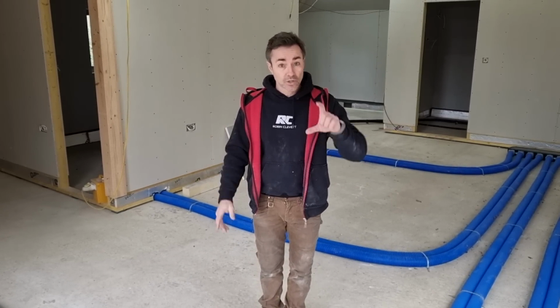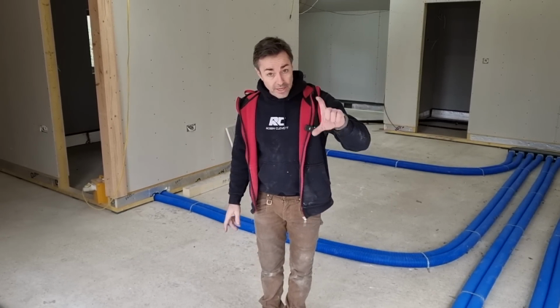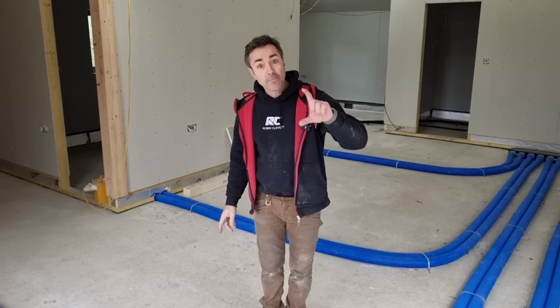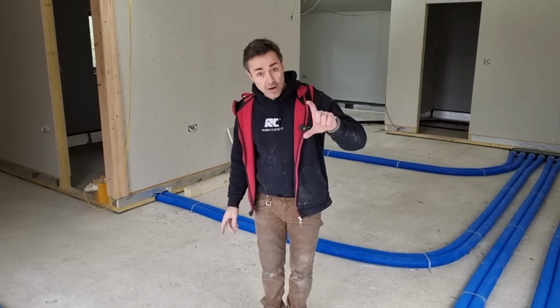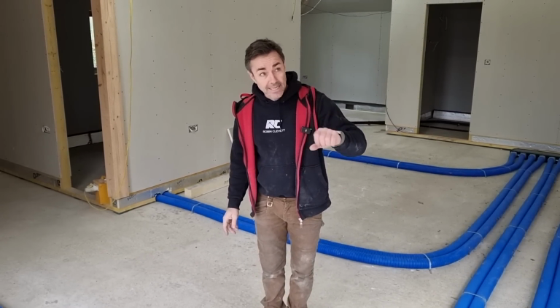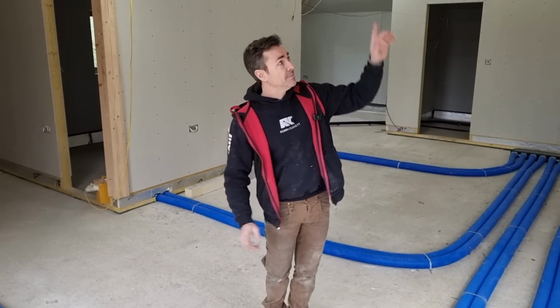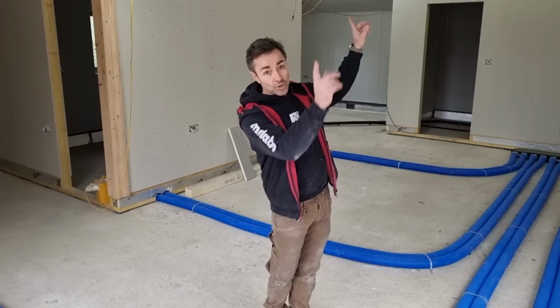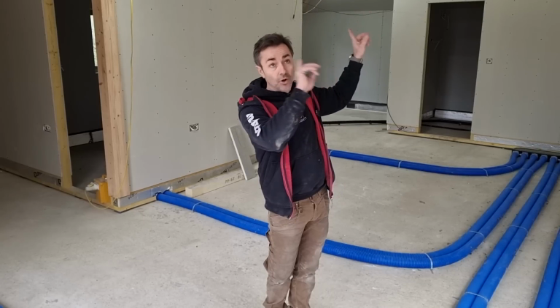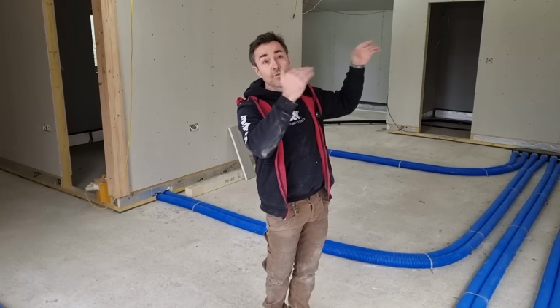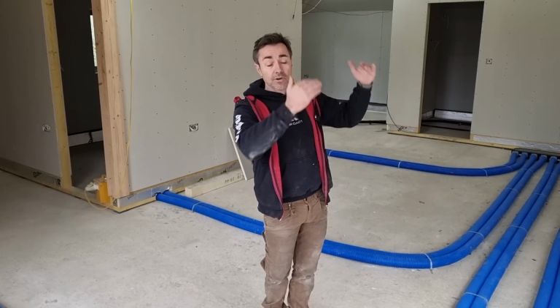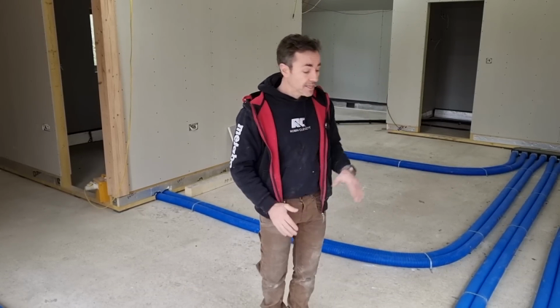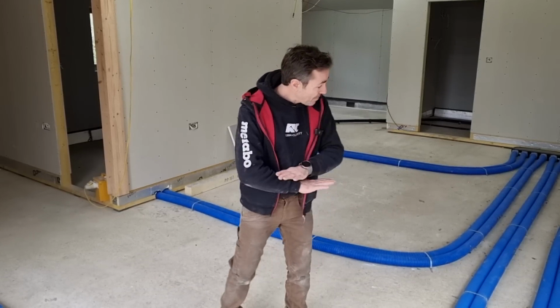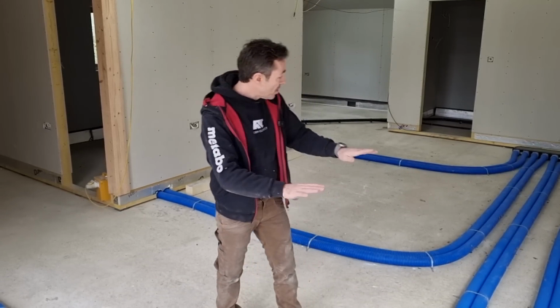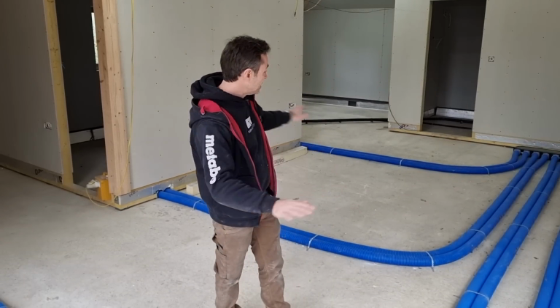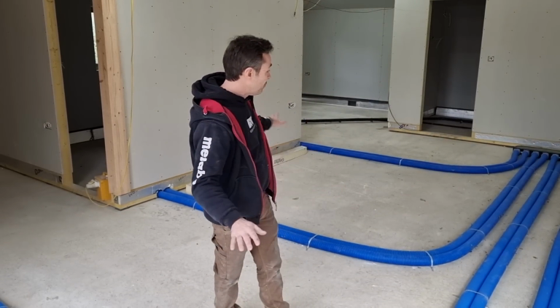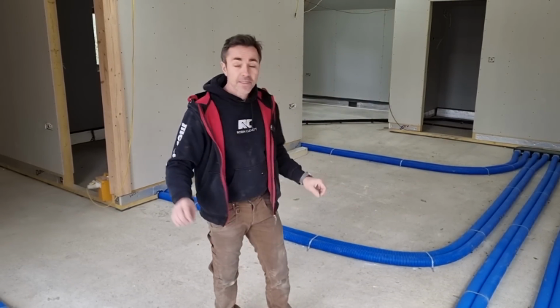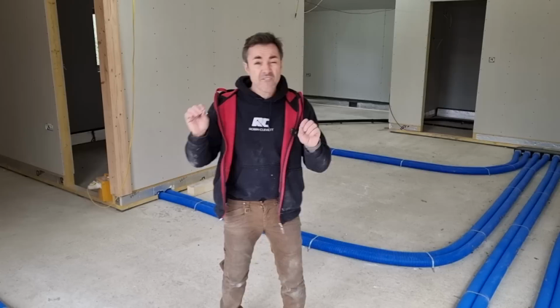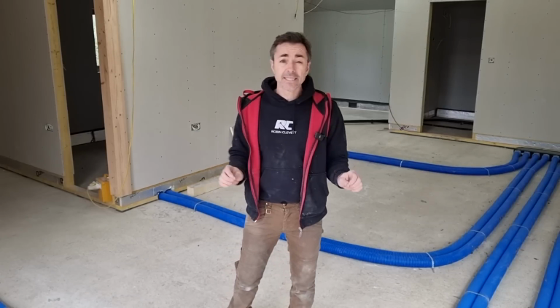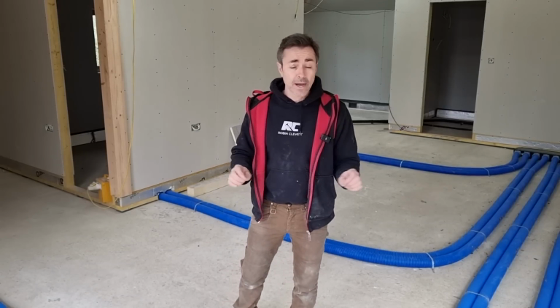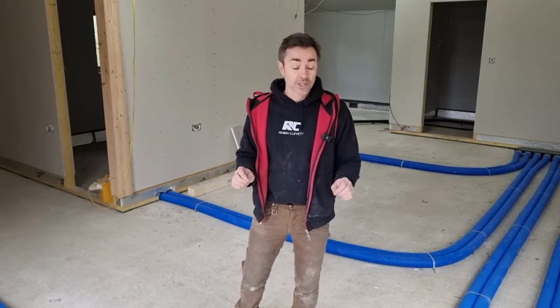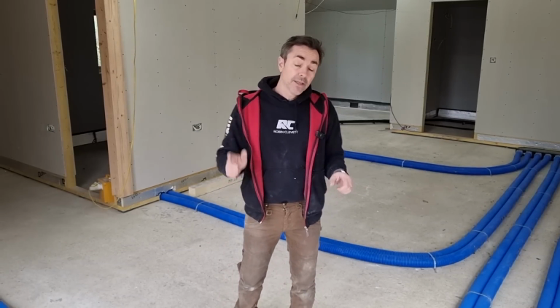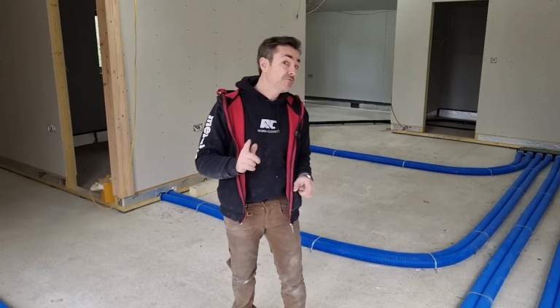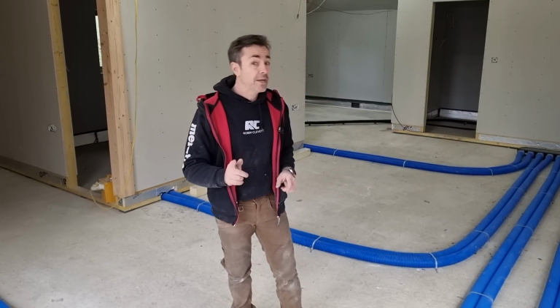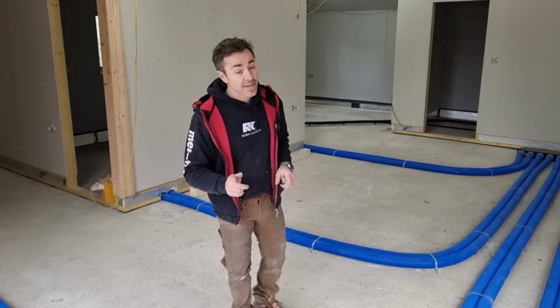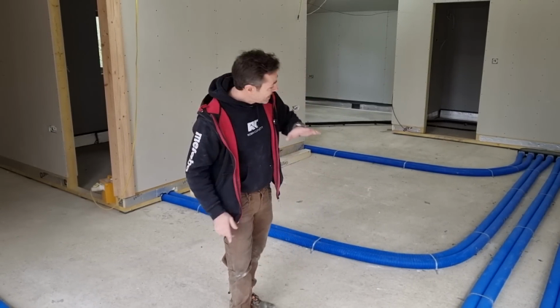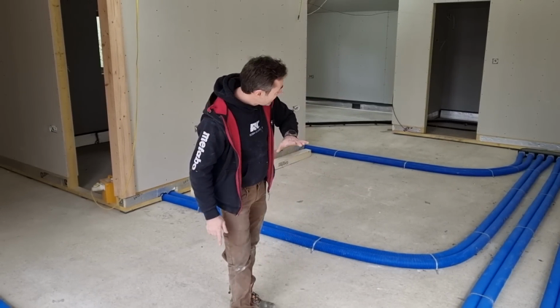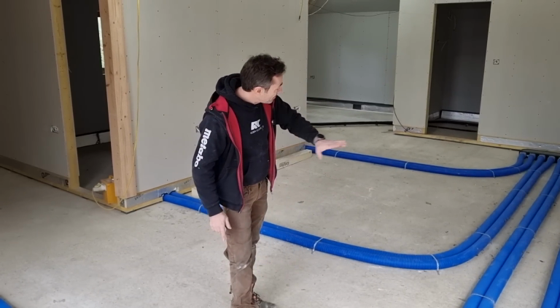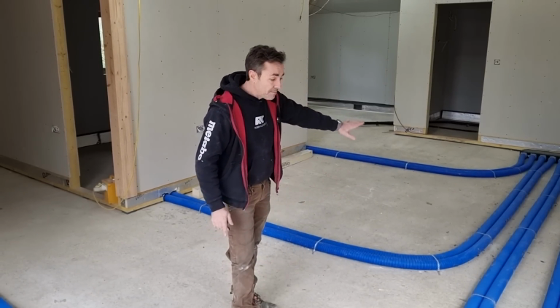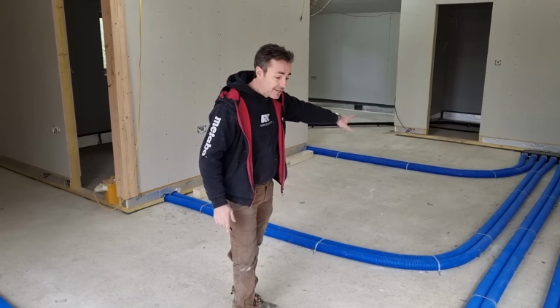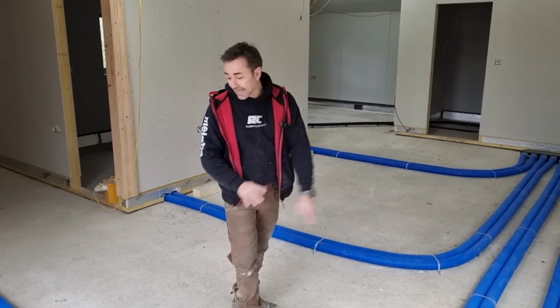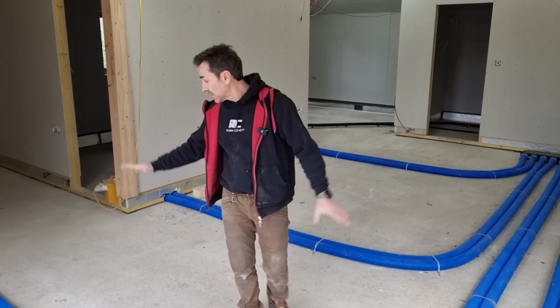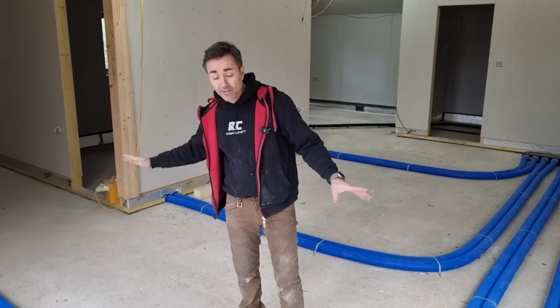We use a solid PIR insulation, similar to what you use on a roof in between rafters, and we go over the entire floor. It's a very simple and quick job. The difference we have here is the fact we've got our mechanical ventilation heat recovery running through.